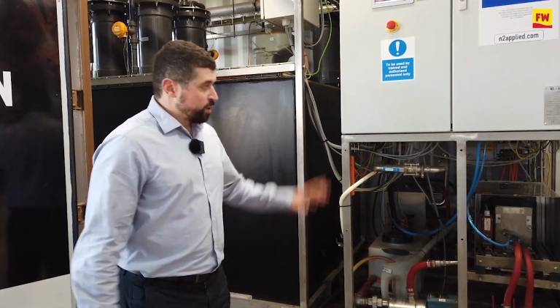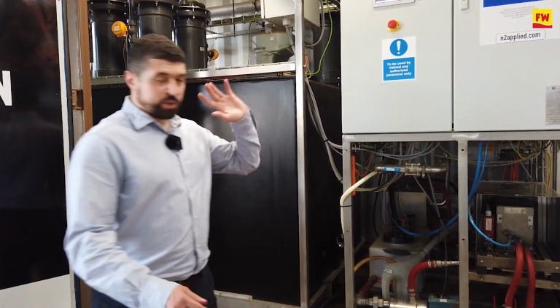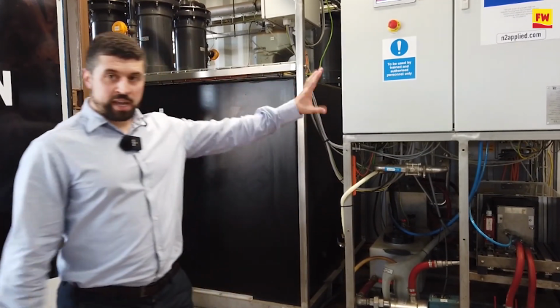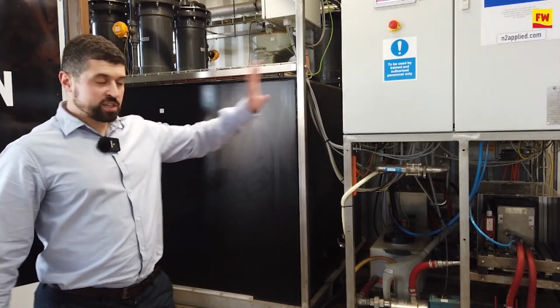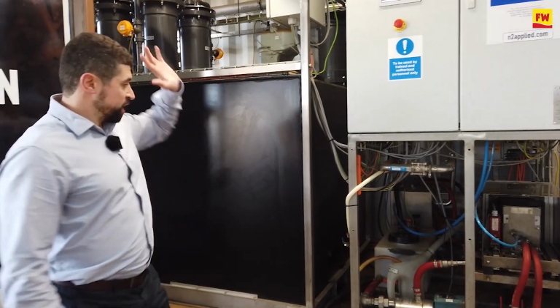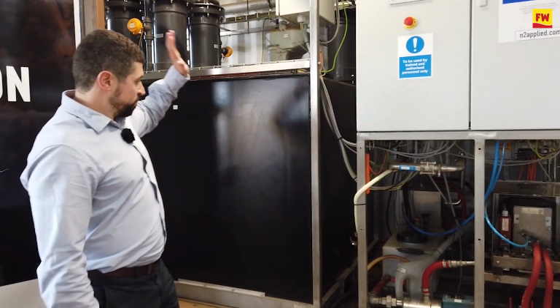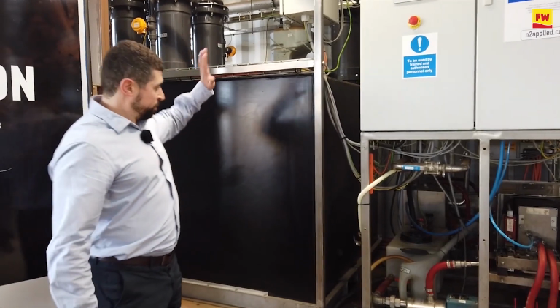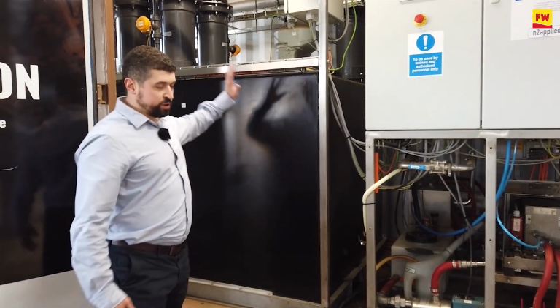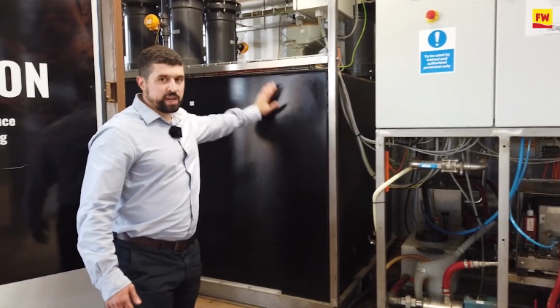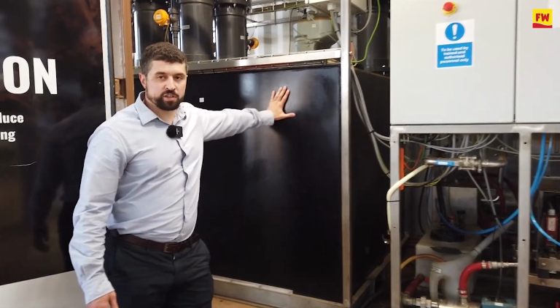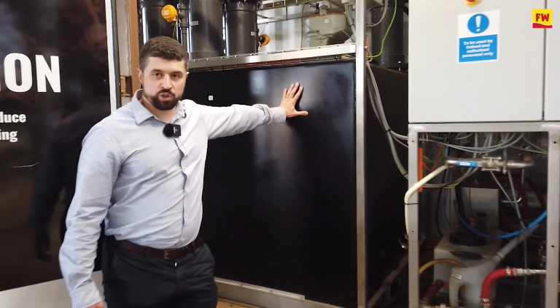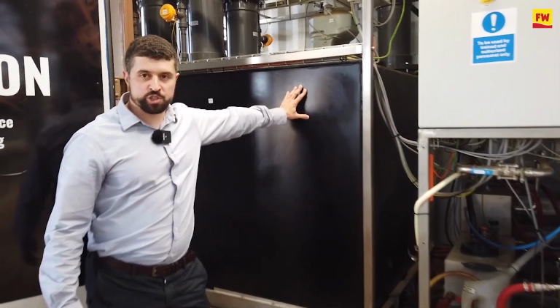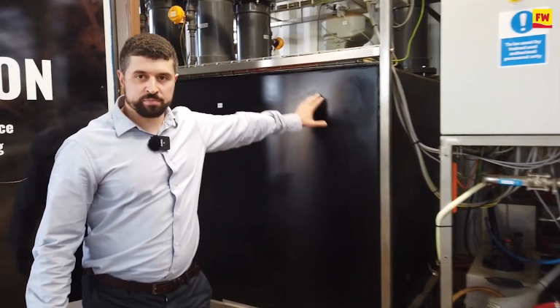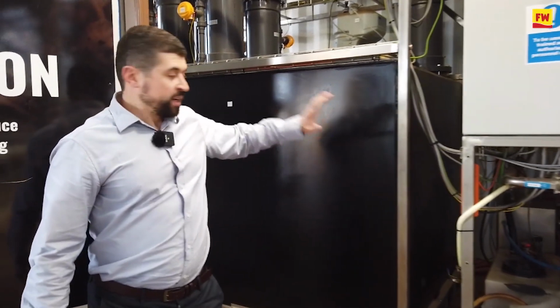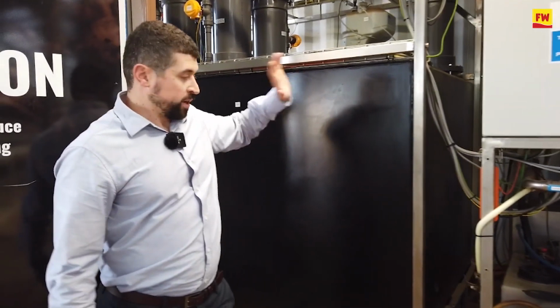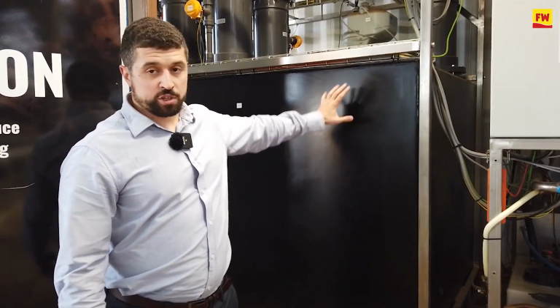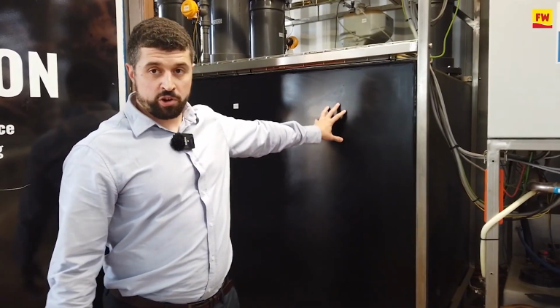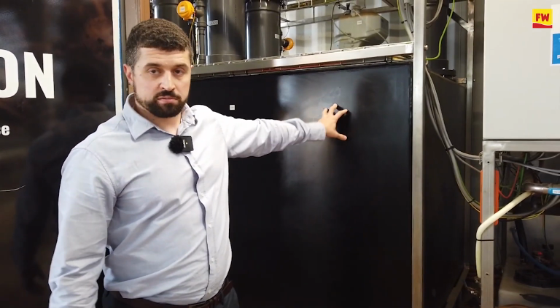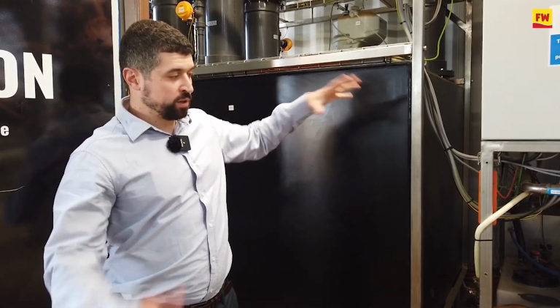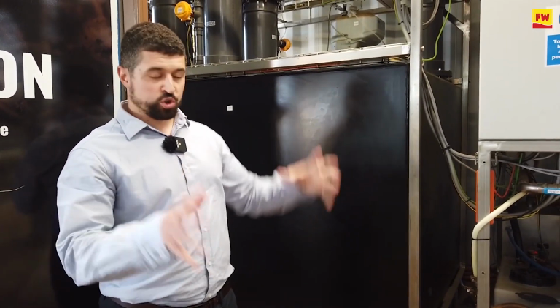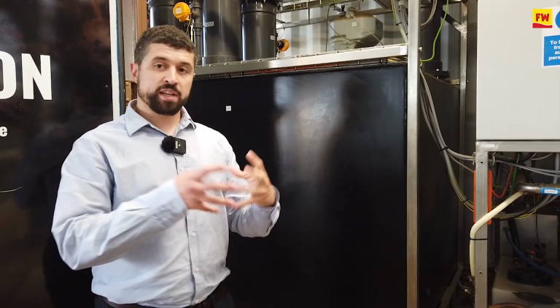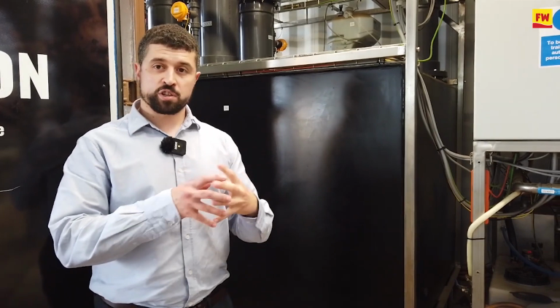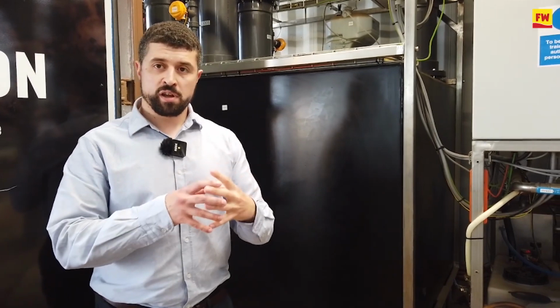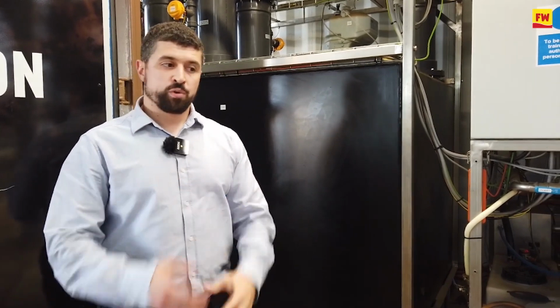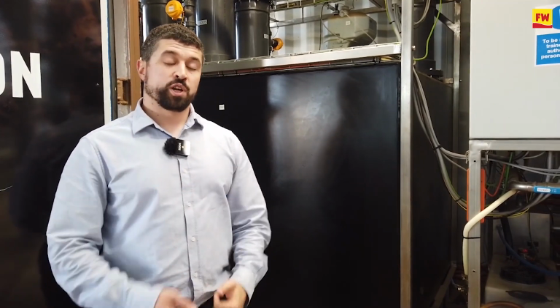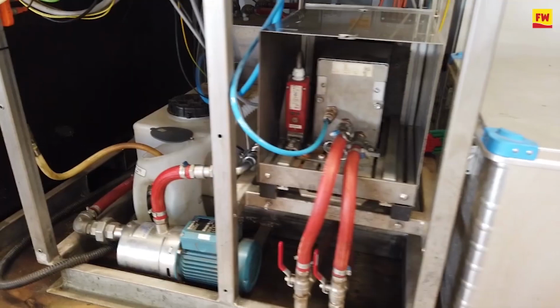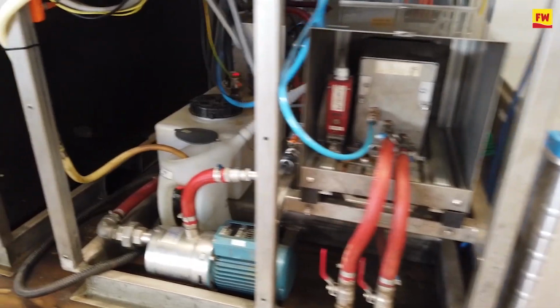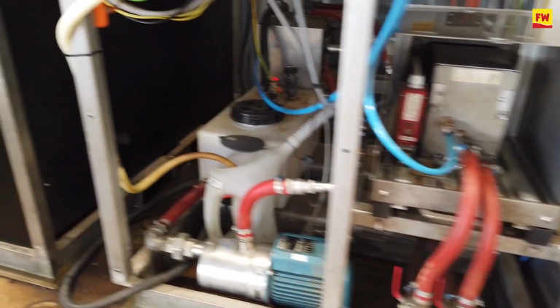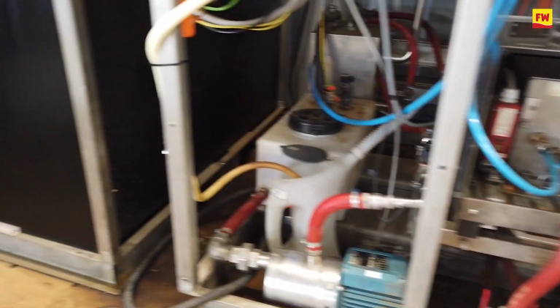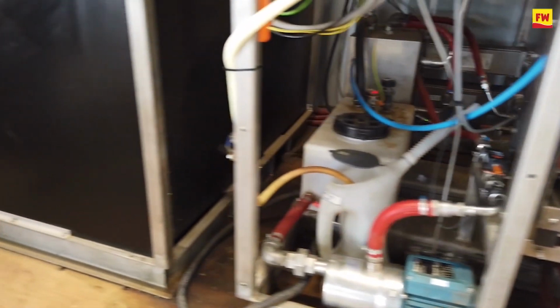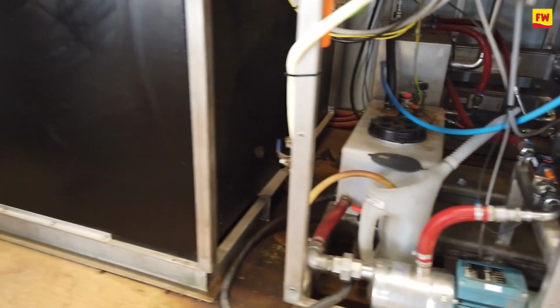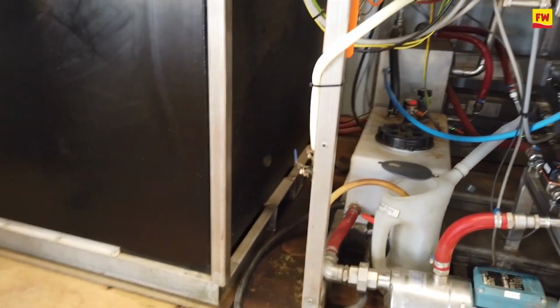What we do with that gas is pump it through into the absorption system. When it meets the slurry, it will absorb into the slurry, which will increase the nitrogen content, making it a better fertilizer.